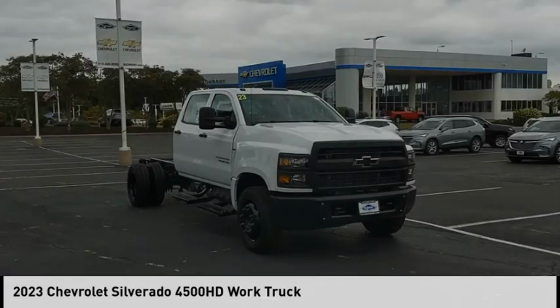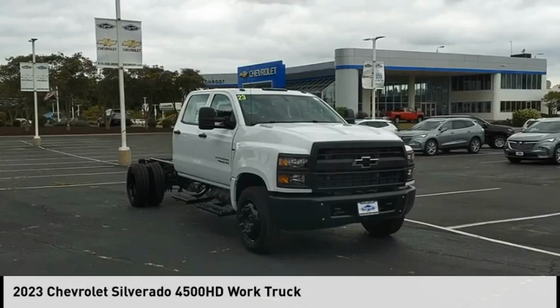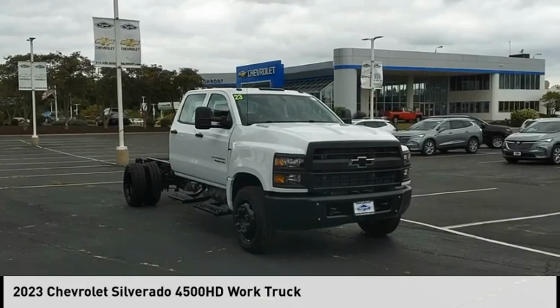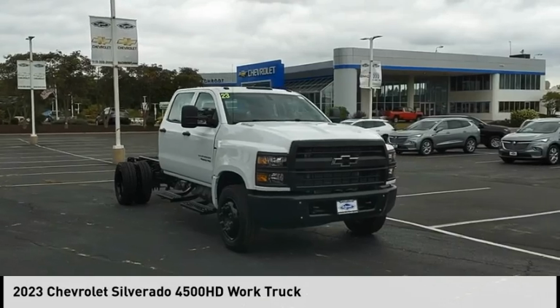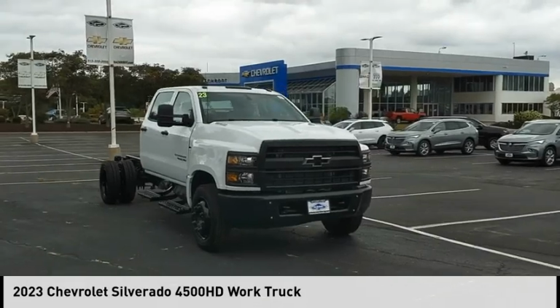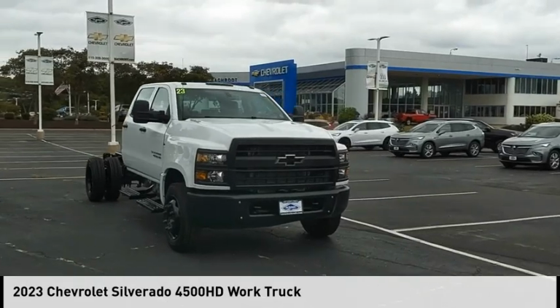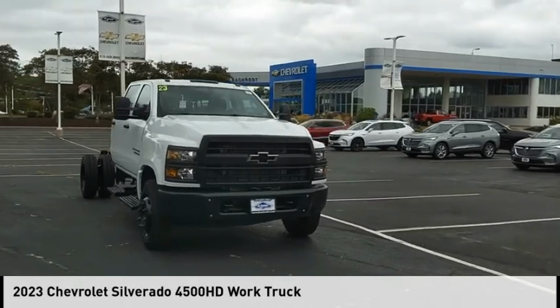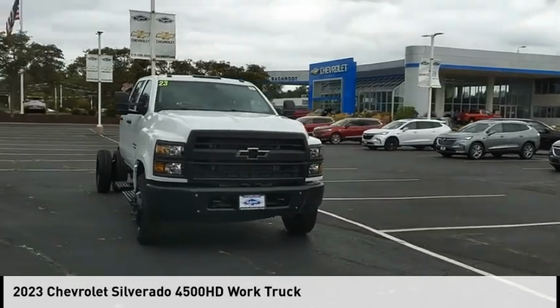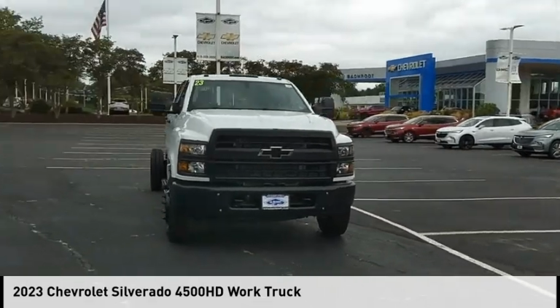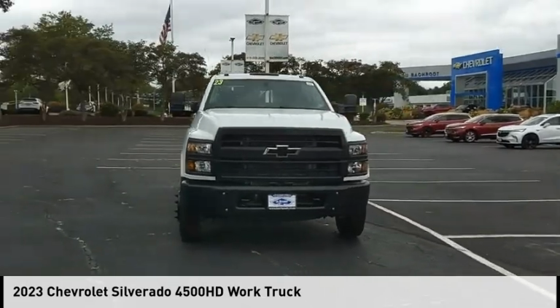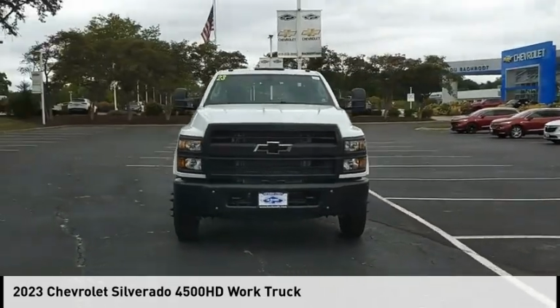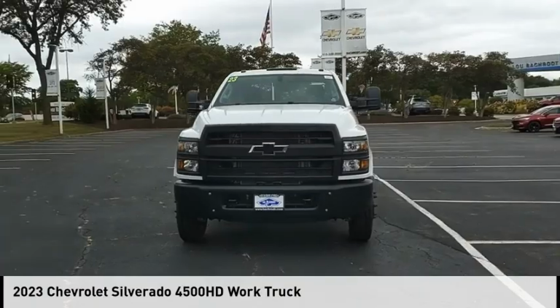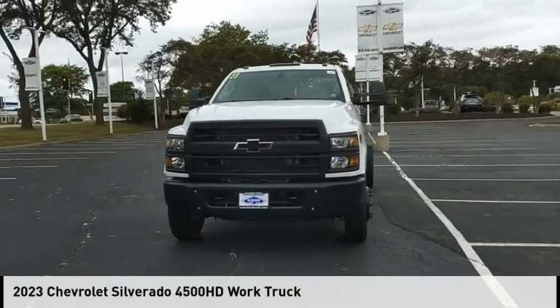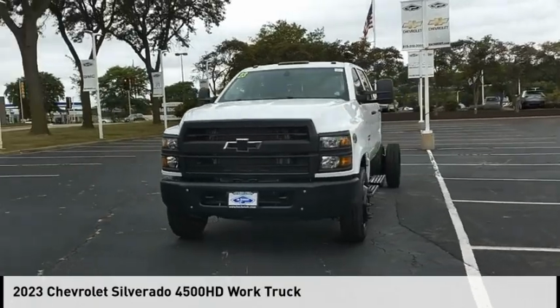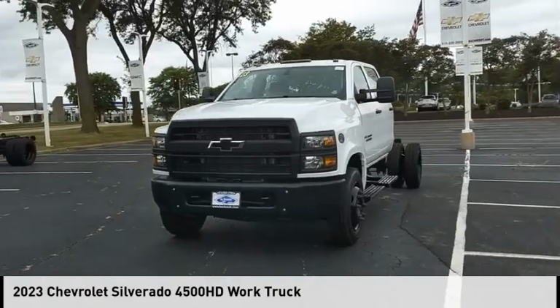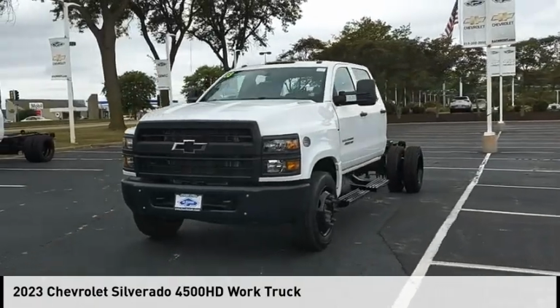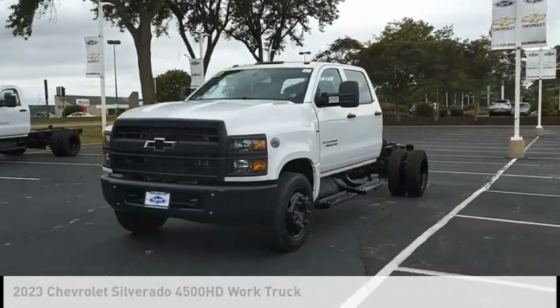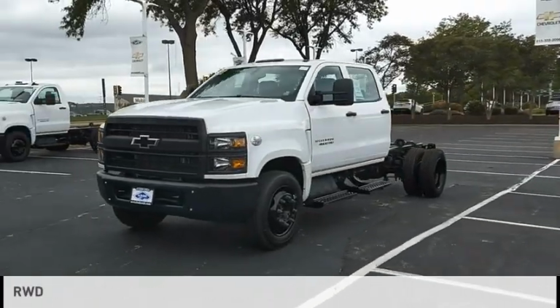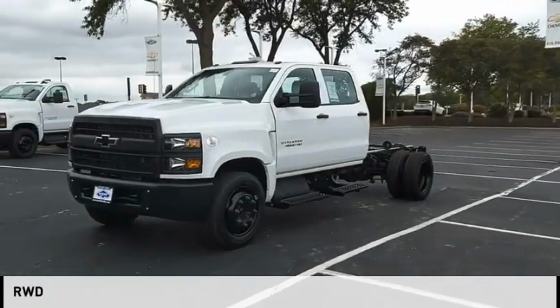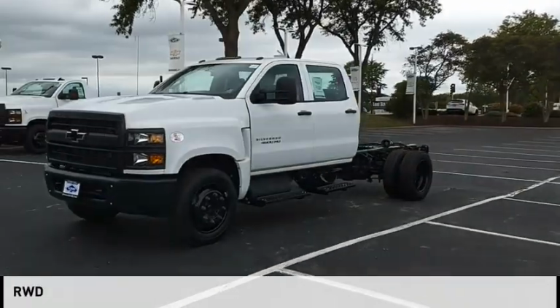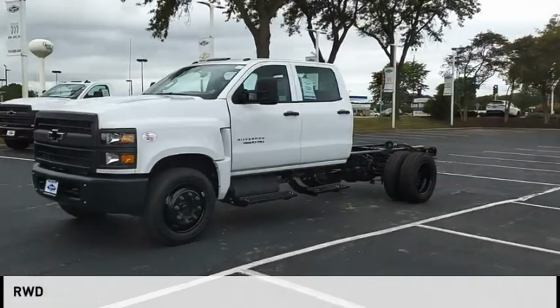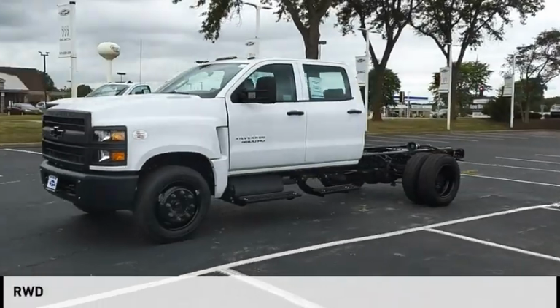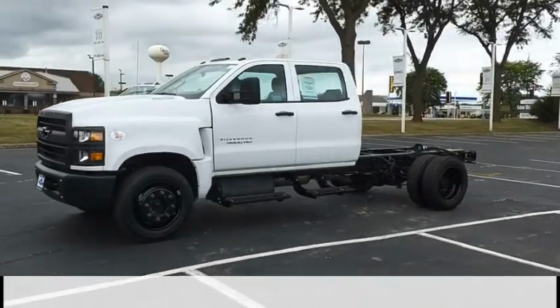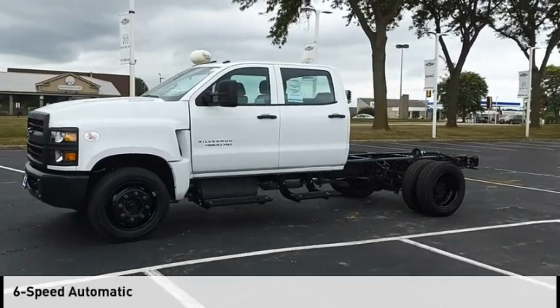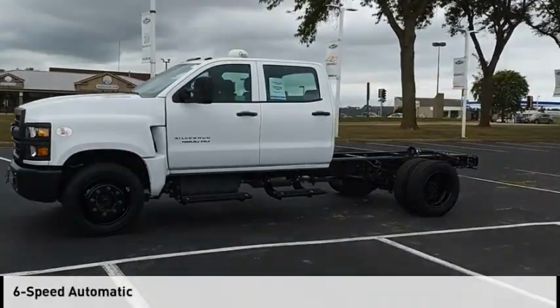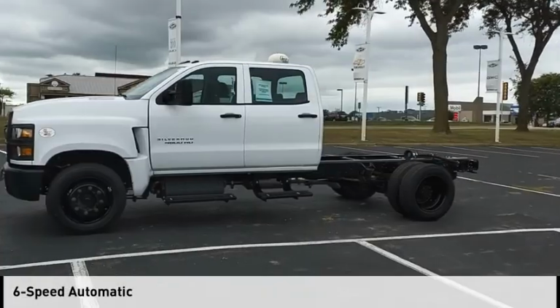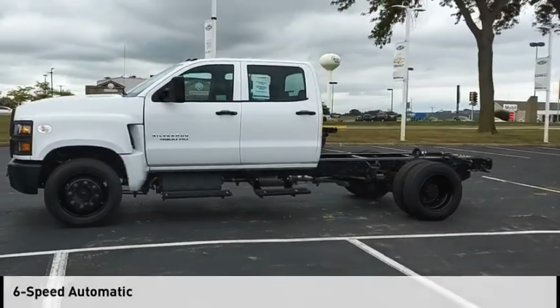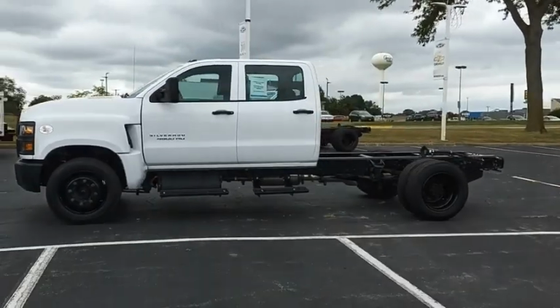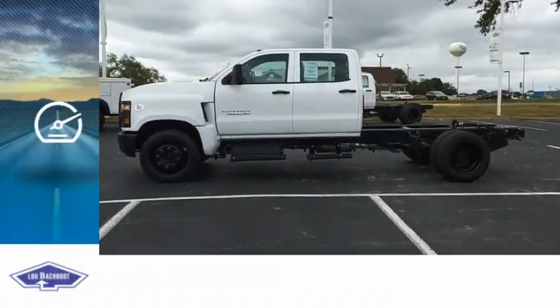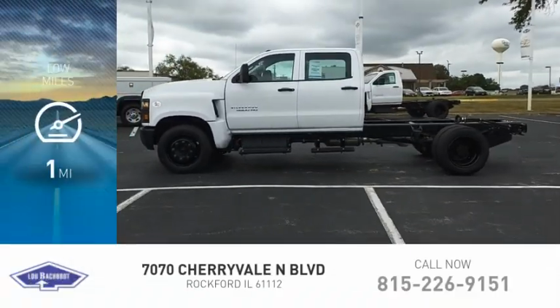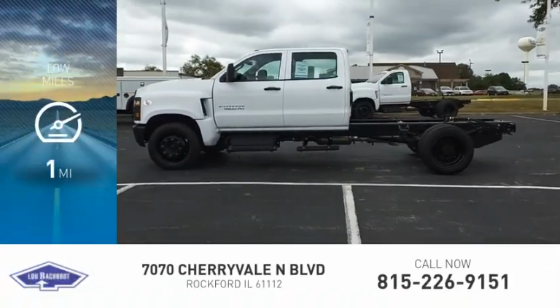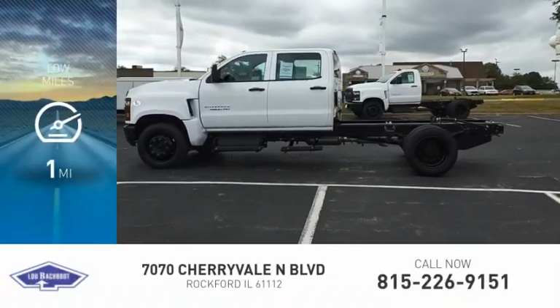Looking for the right vehicle? Check out the 2023 C4500. This vehicle is powered by a rear wheel drive and comes with a six-speed automatic transmission. This vehicle has less than 100 miles.